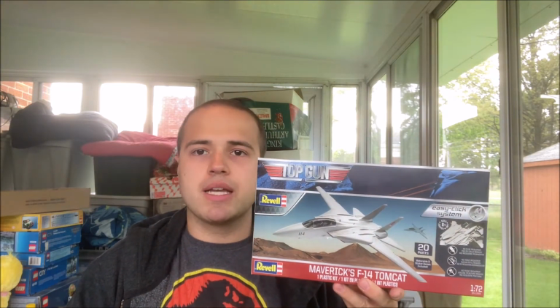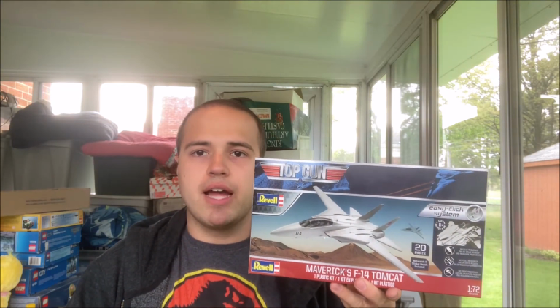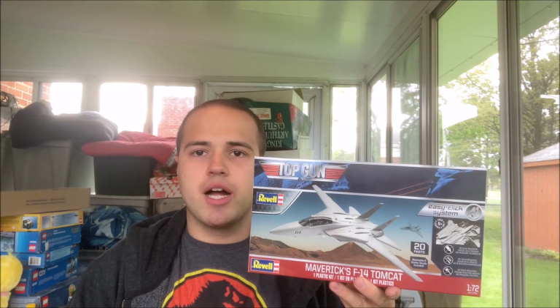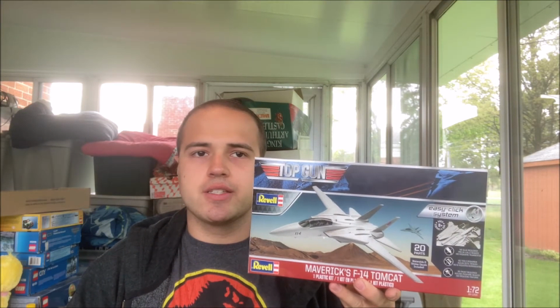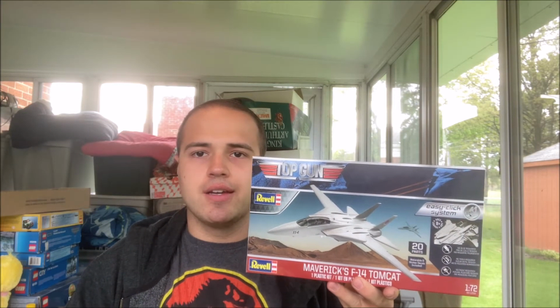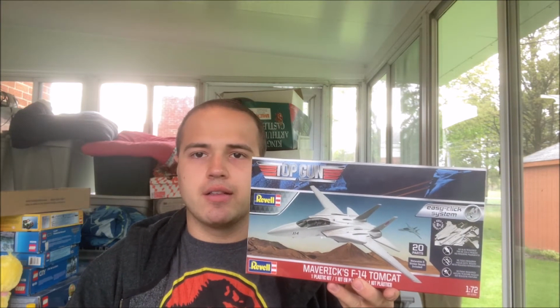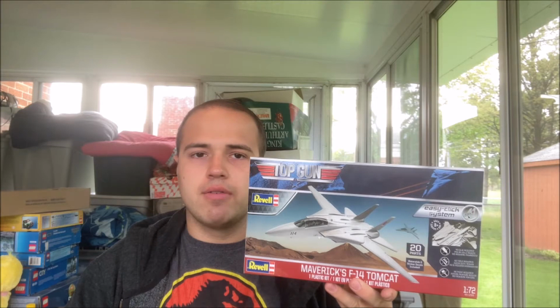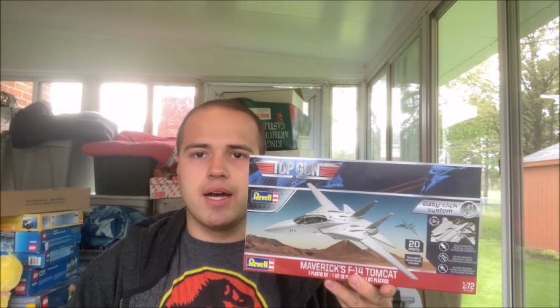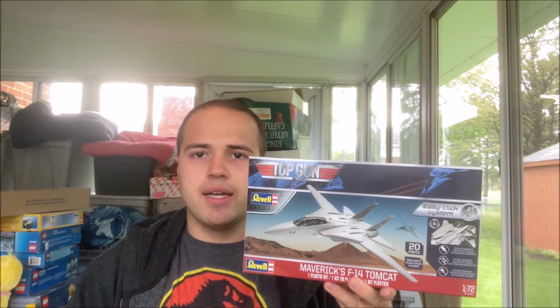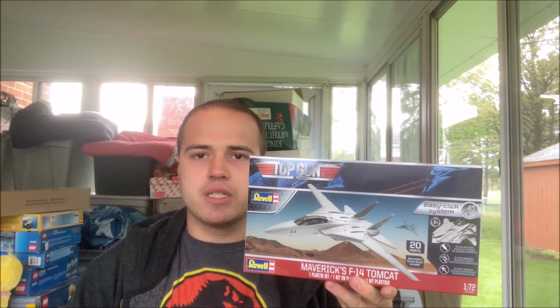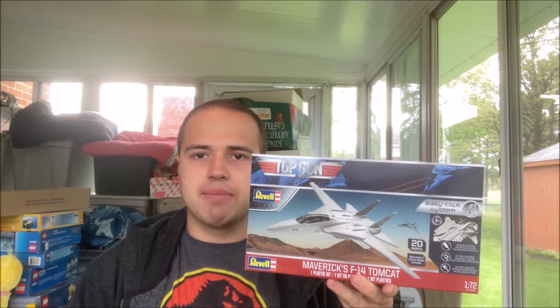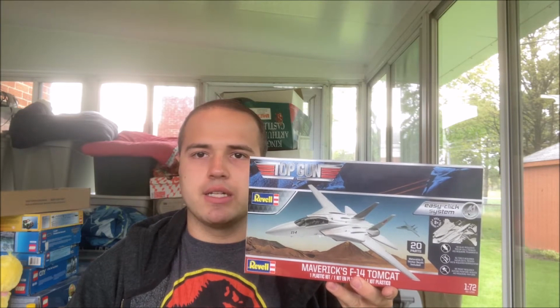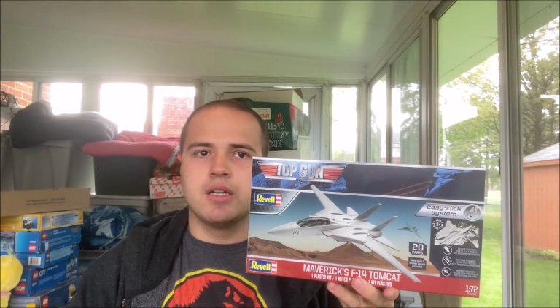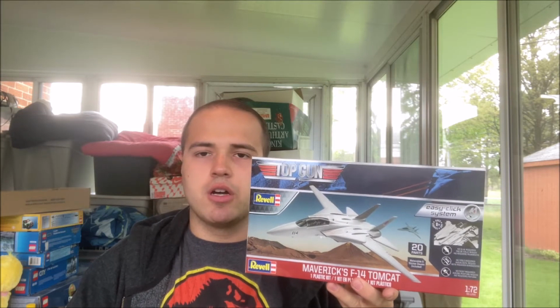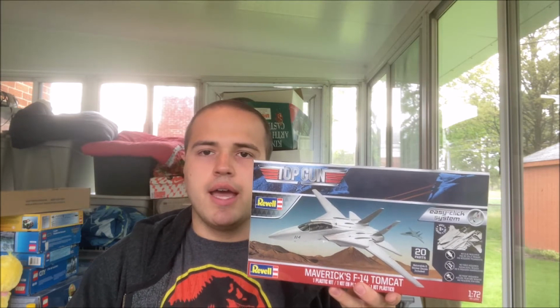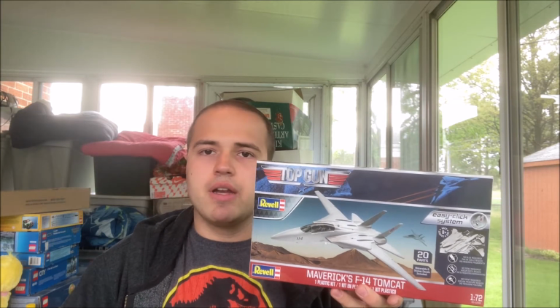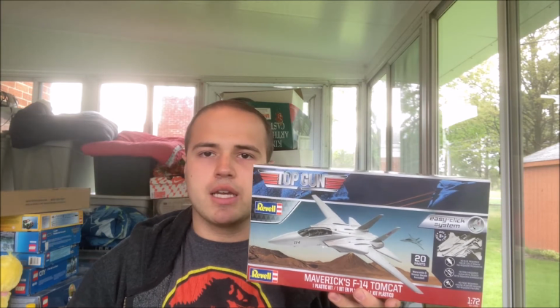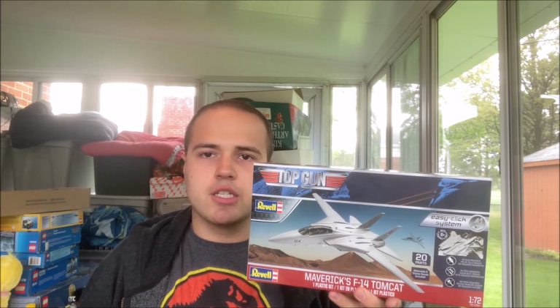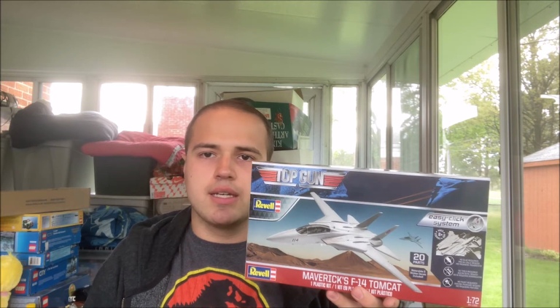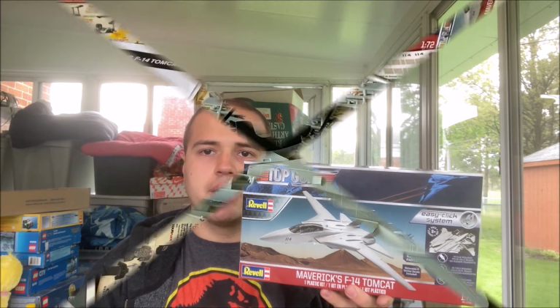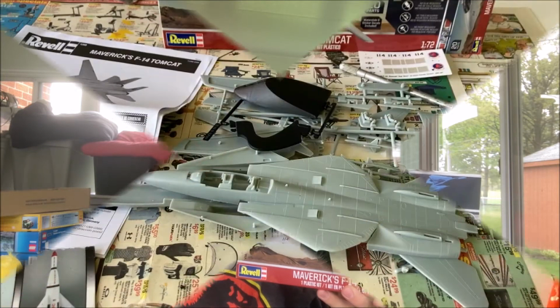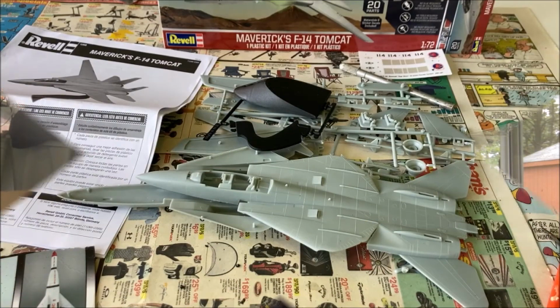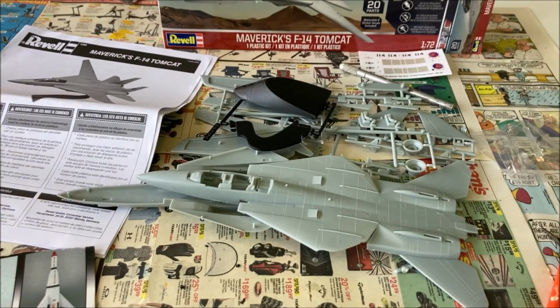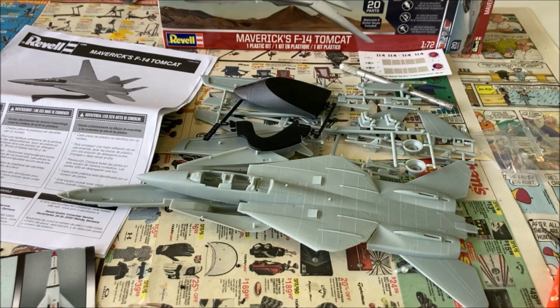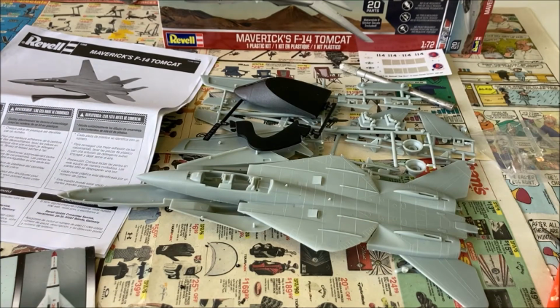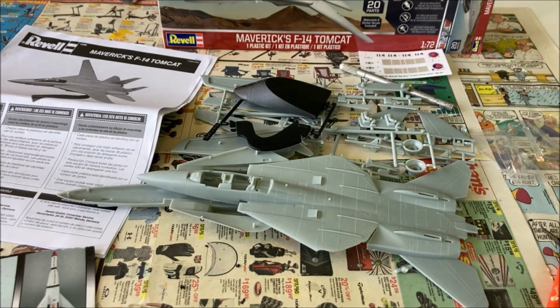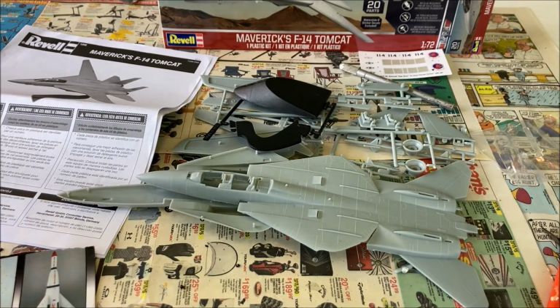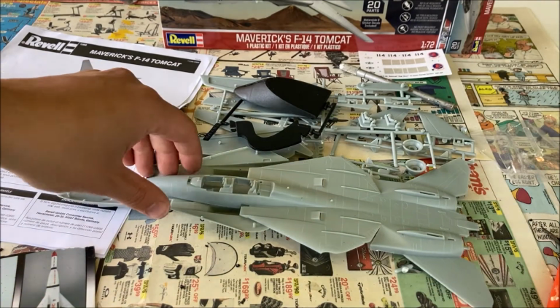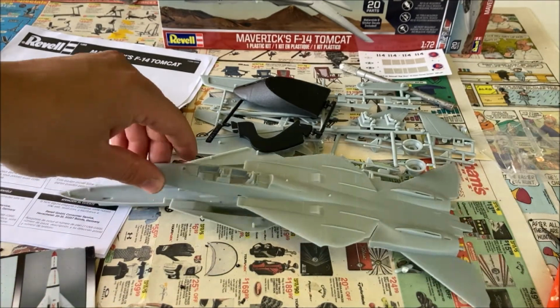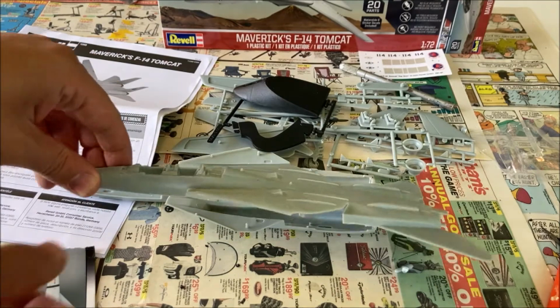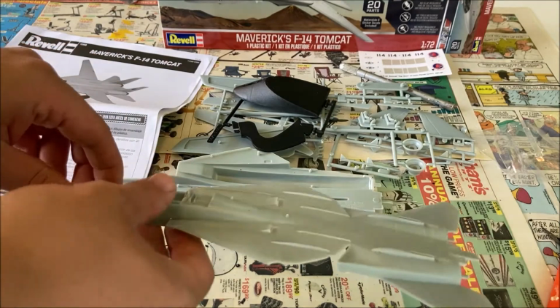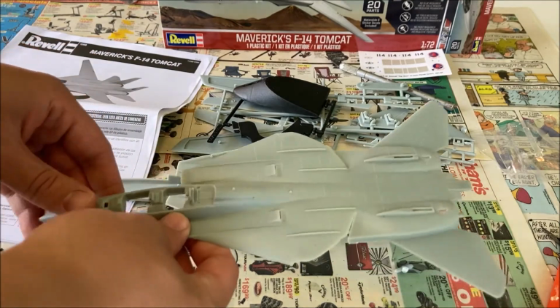Rebels at Cloud9, if you're watching this, you're going to love my F-14 Tomcat when it's done. Anyhow, enough talking — let's get straight into building our kit right now. There aren't that many parts in this kit.